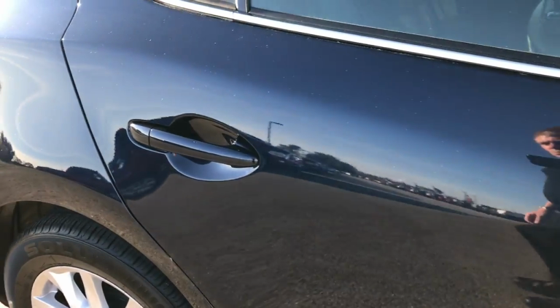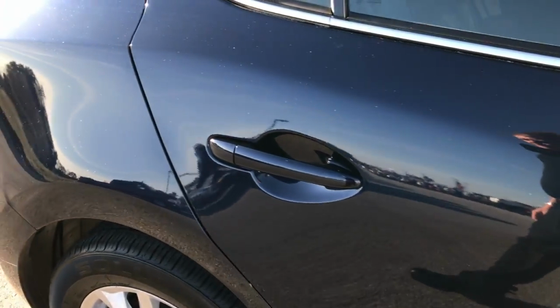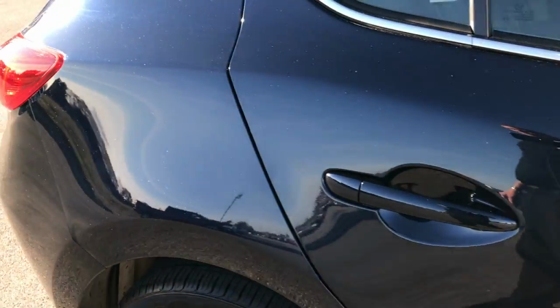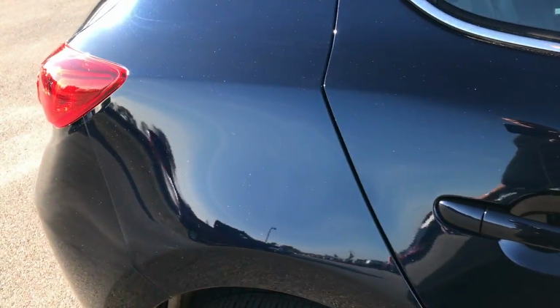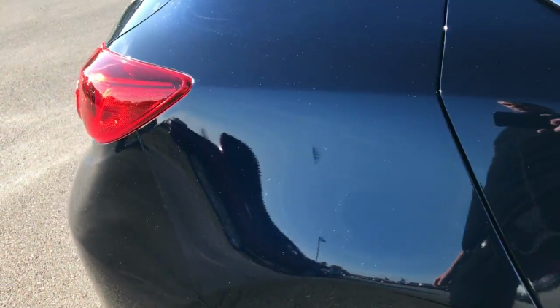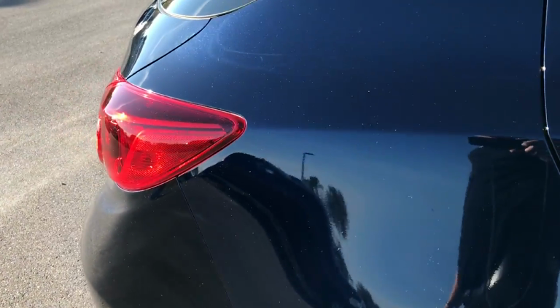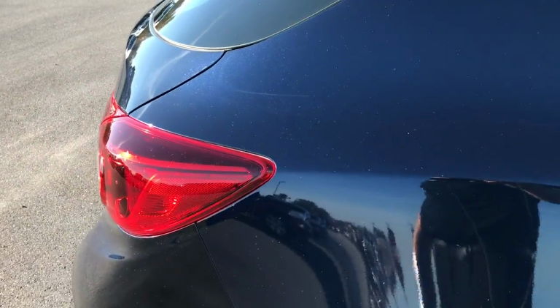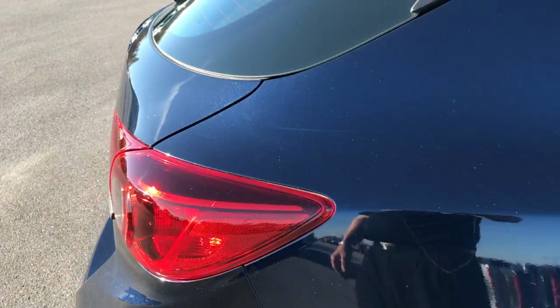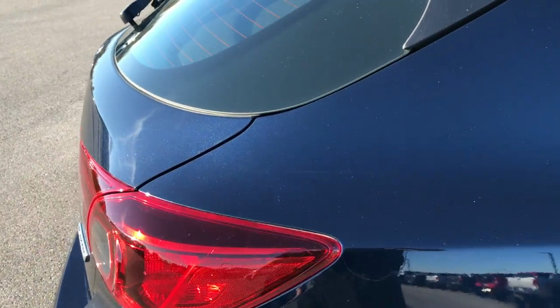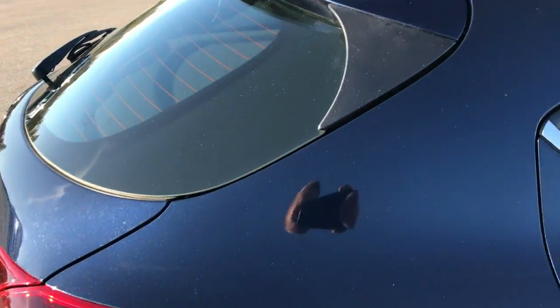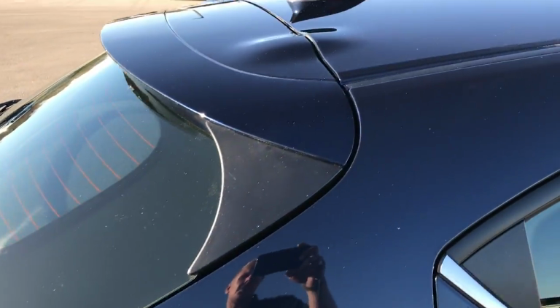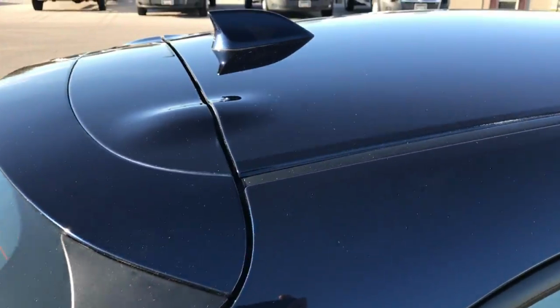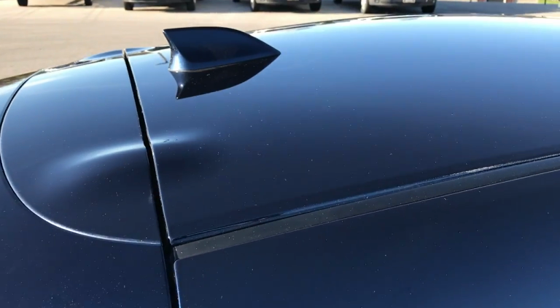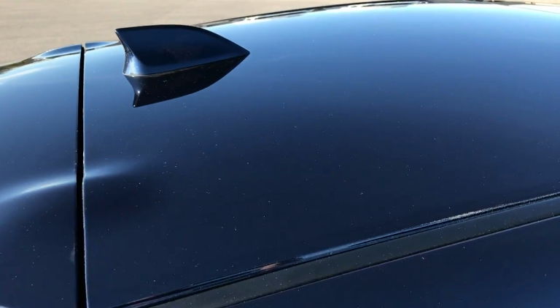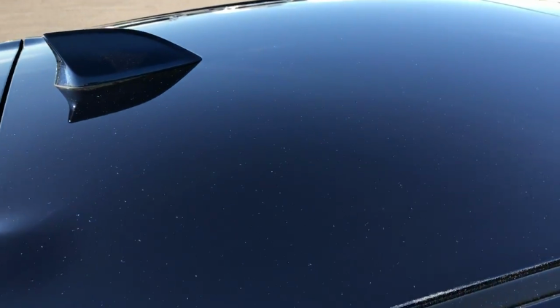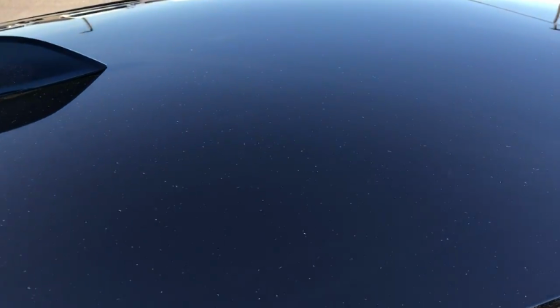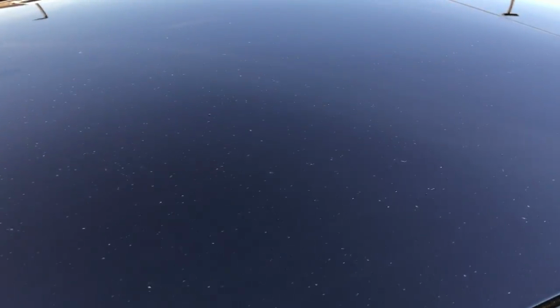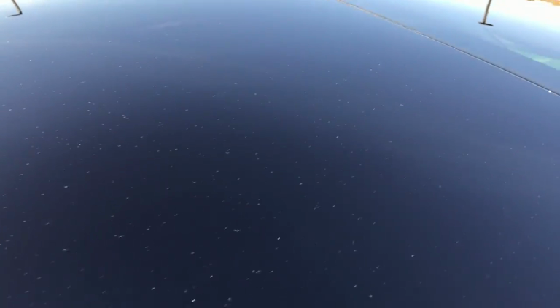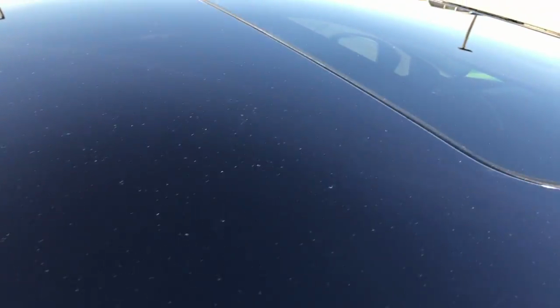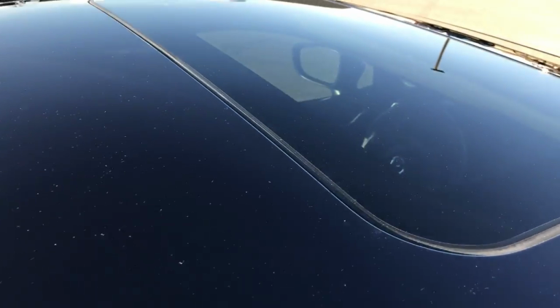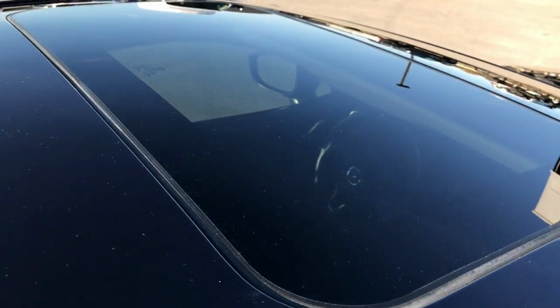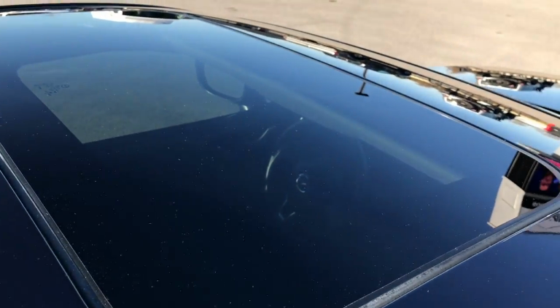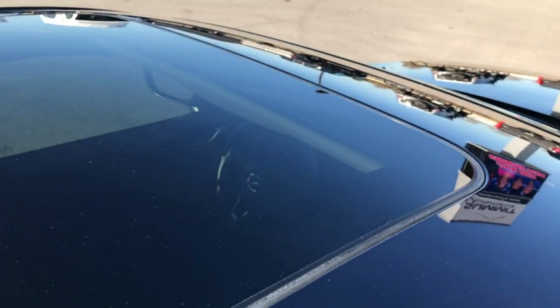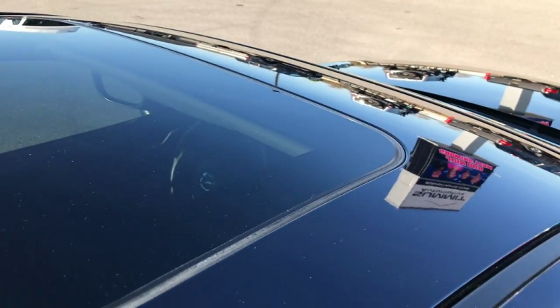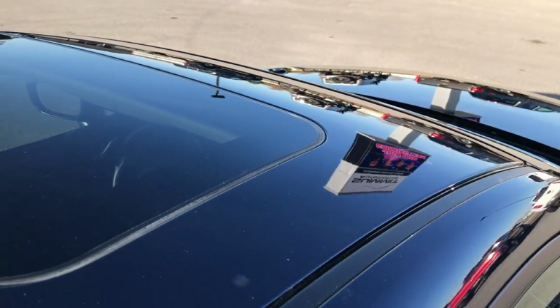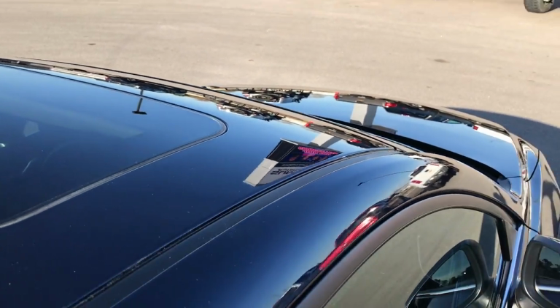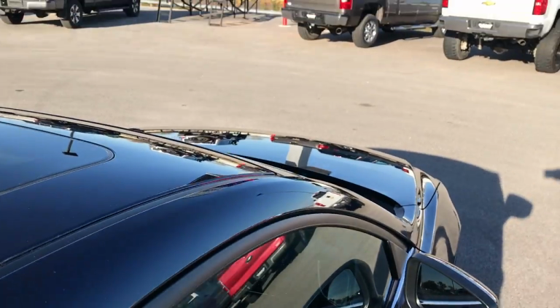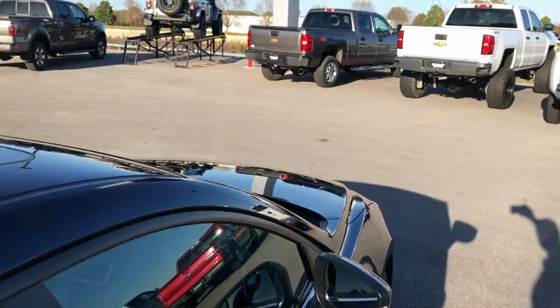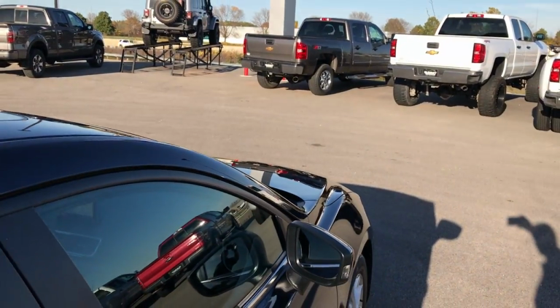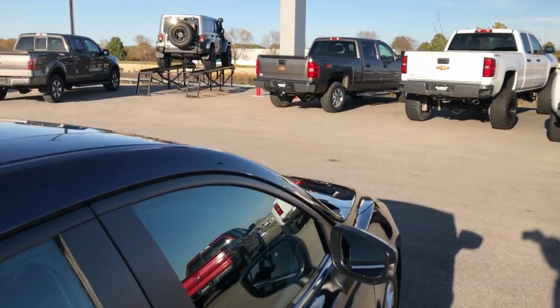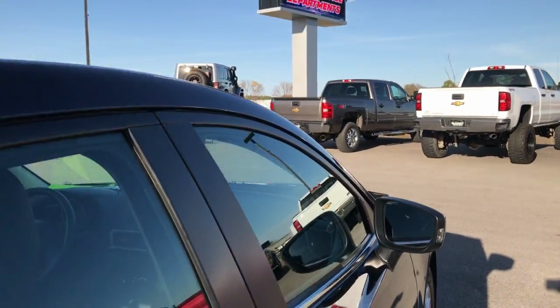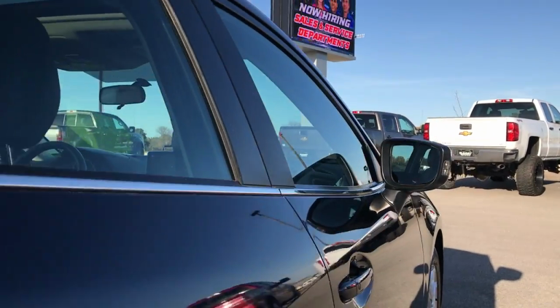We take these HD videos so if you are far away or even close by and you just can't make the trip down but you're still interested in purchasing the vehicle, you can still see the vehicle, hear the vehicle, and have confidence in what you are looking at before you even get here.